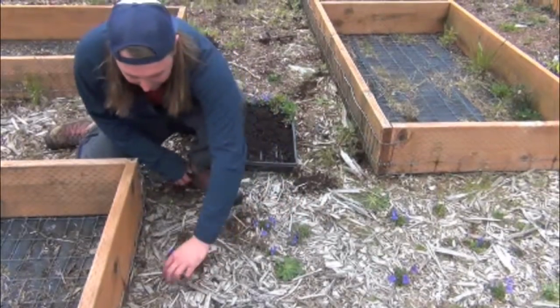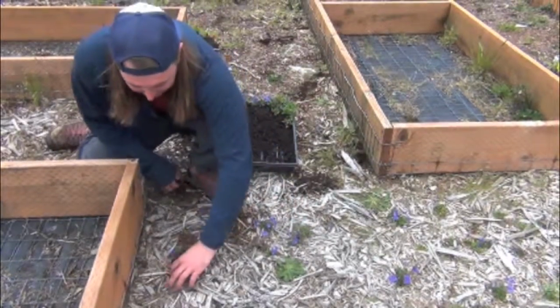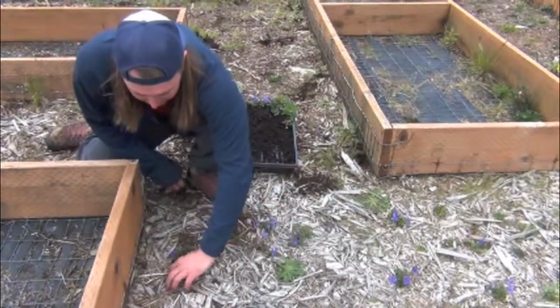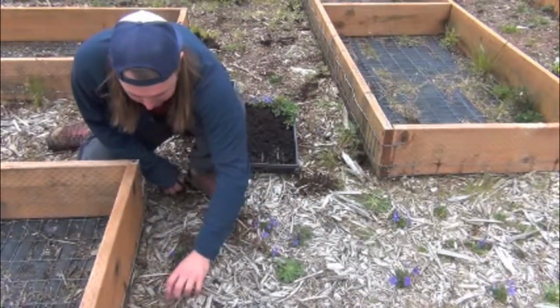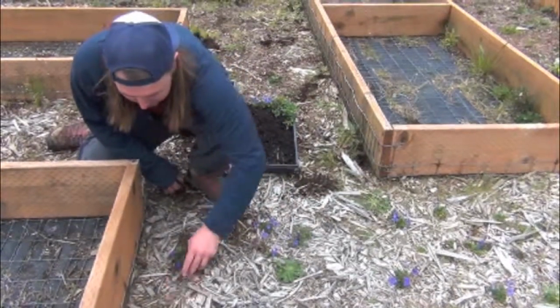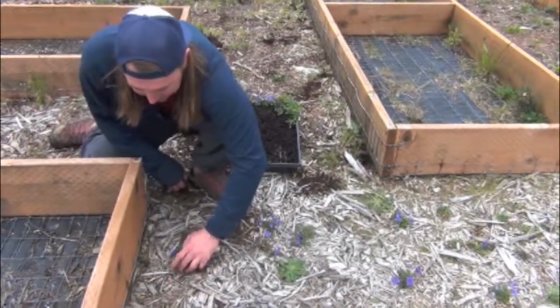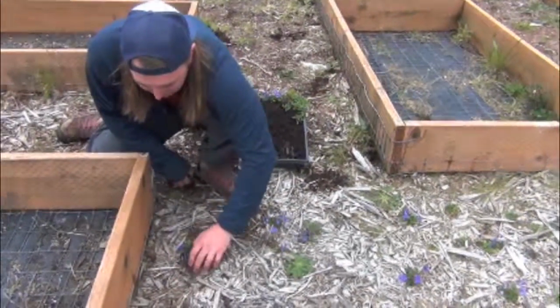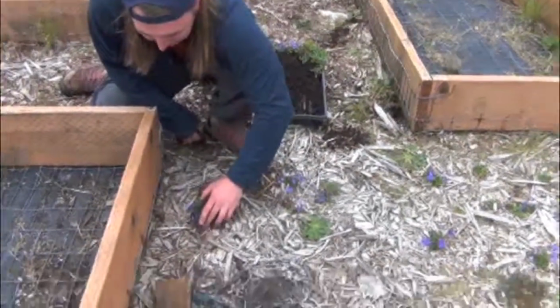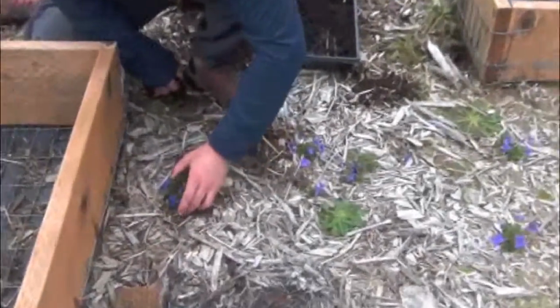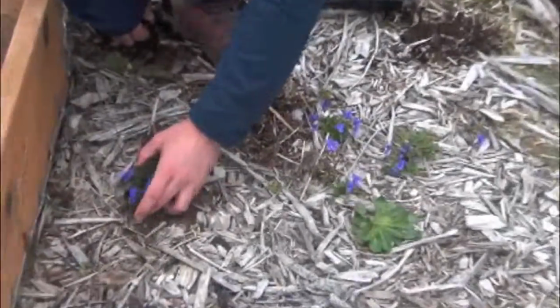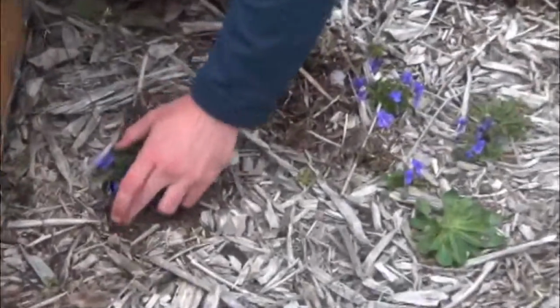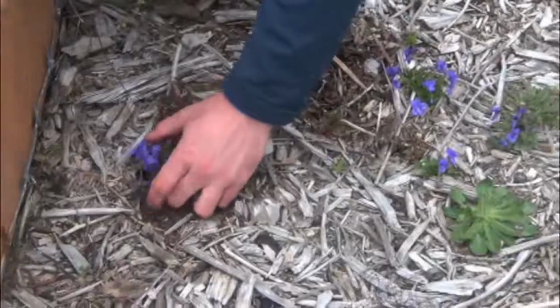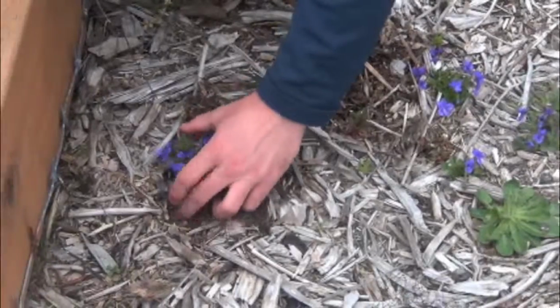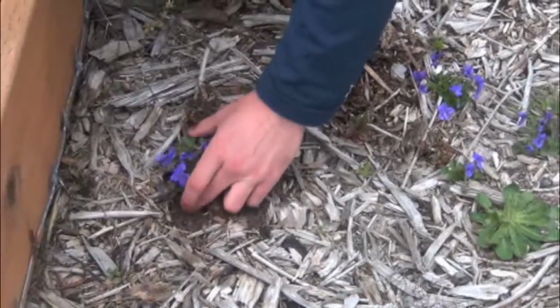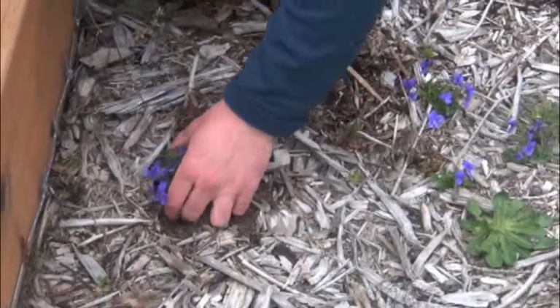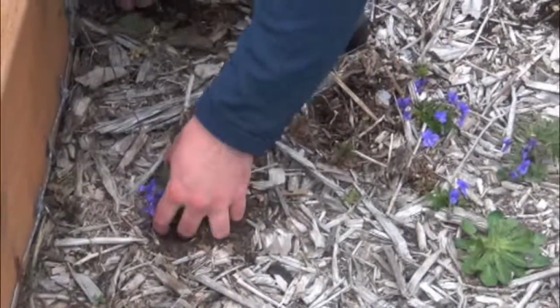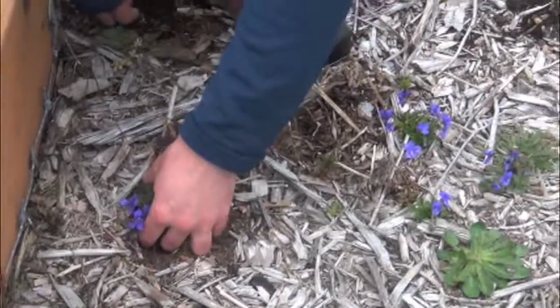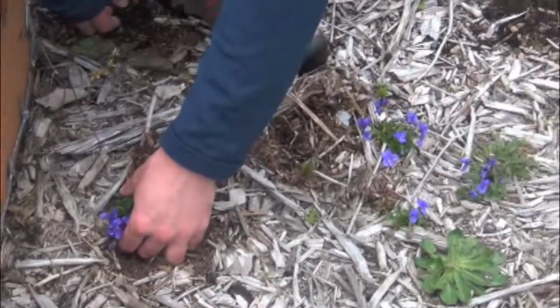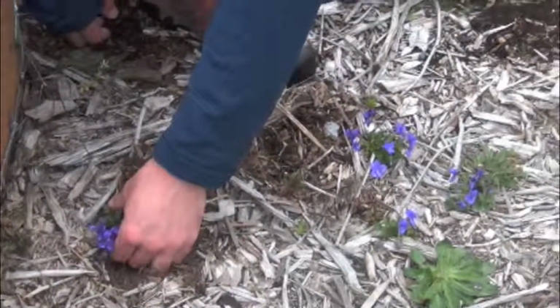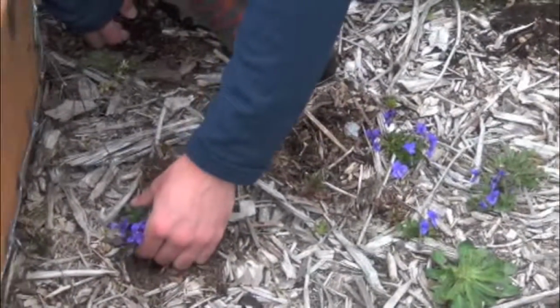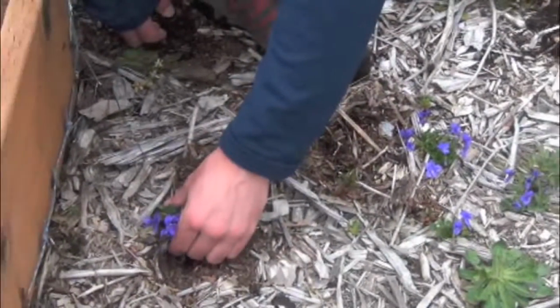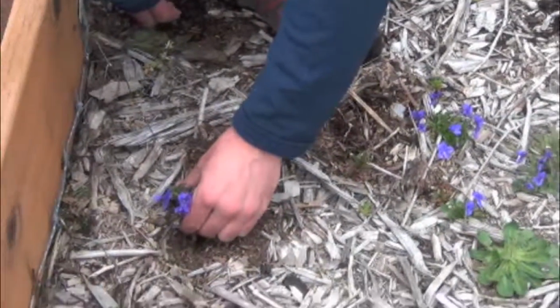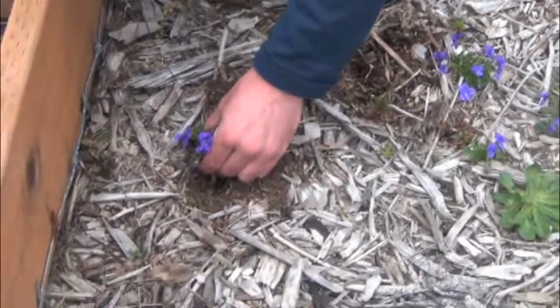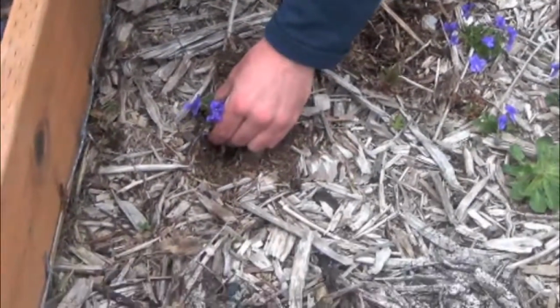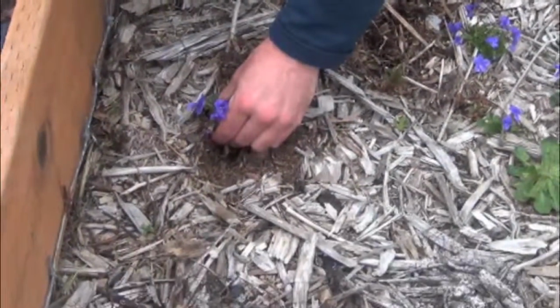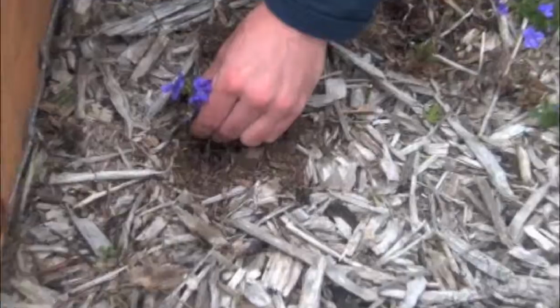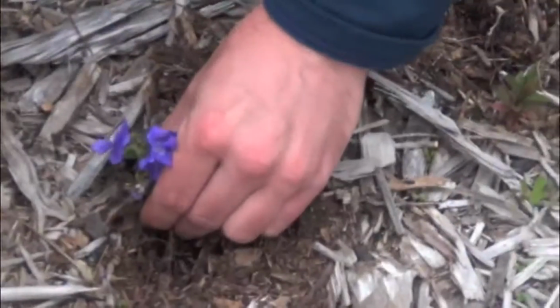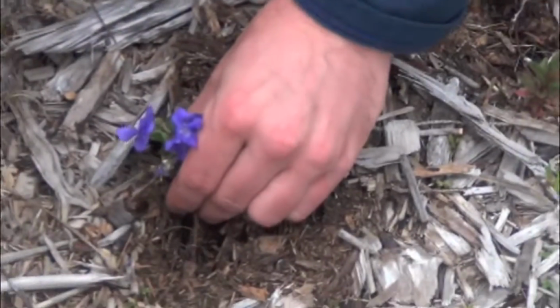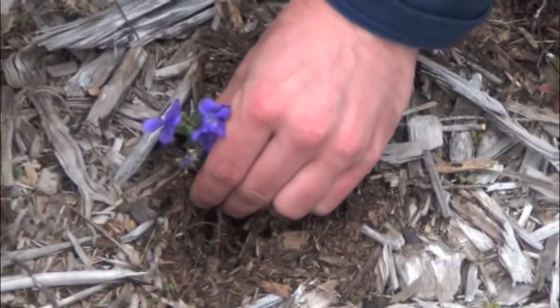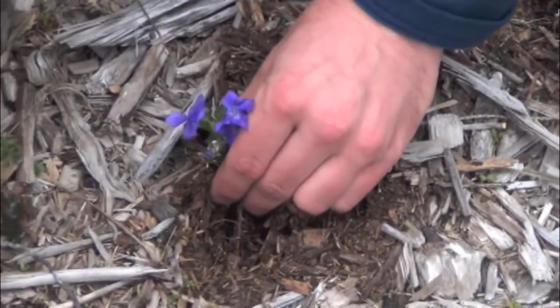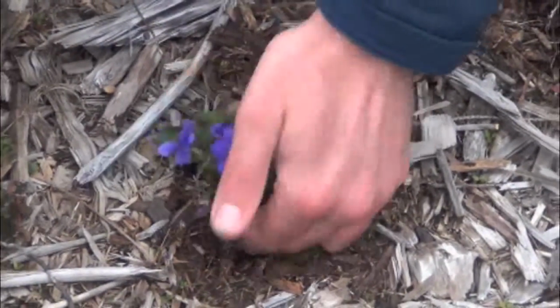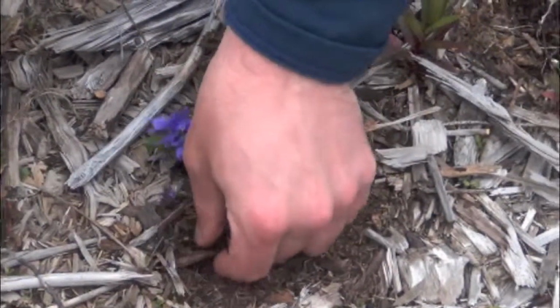These were just some seeds that spilled out over into the pathway, so I'm going through and trying to tease them out and not tear them out. They've got a nice little taproot.